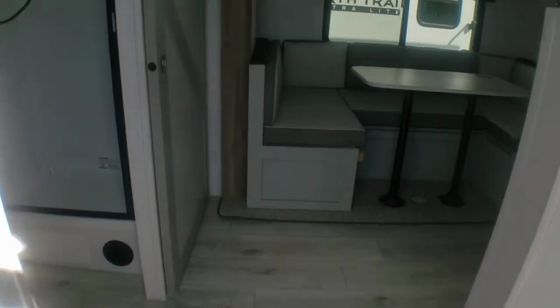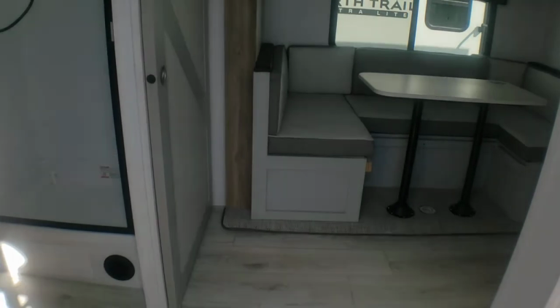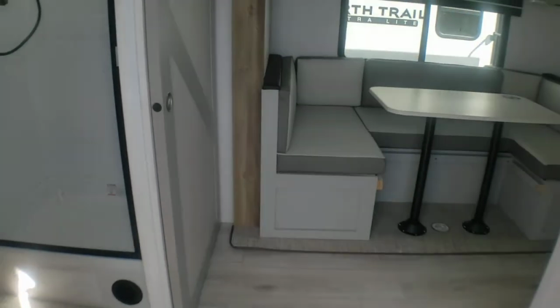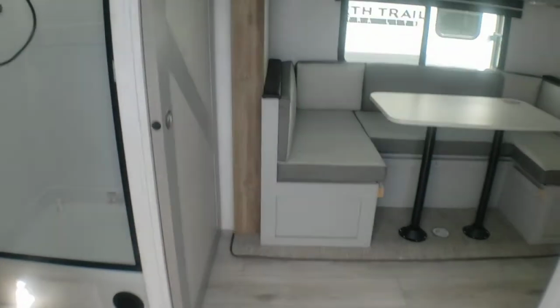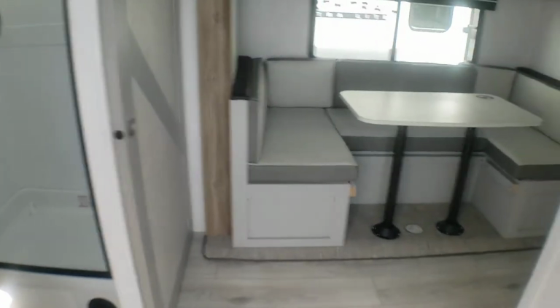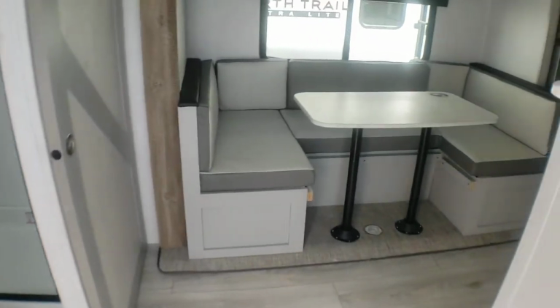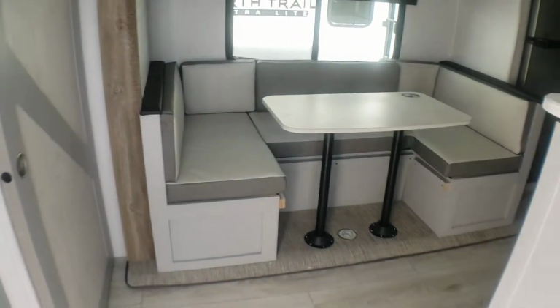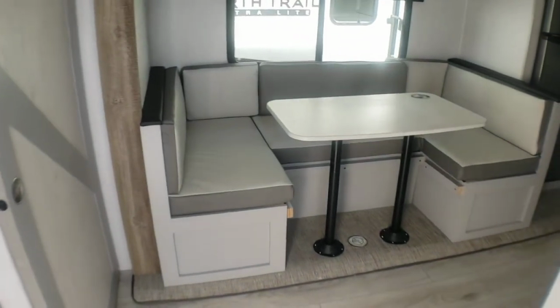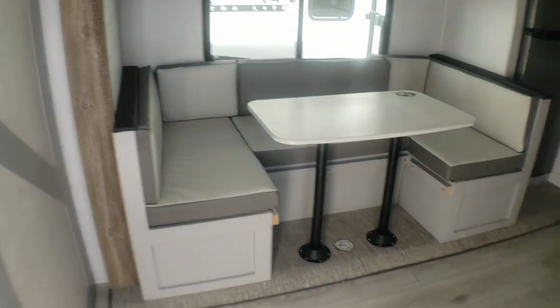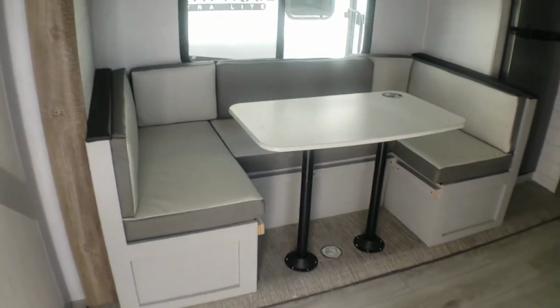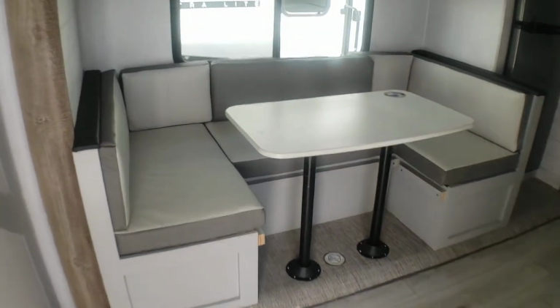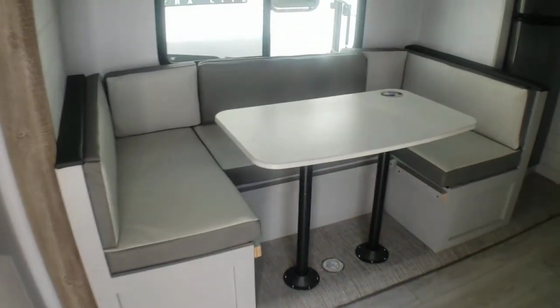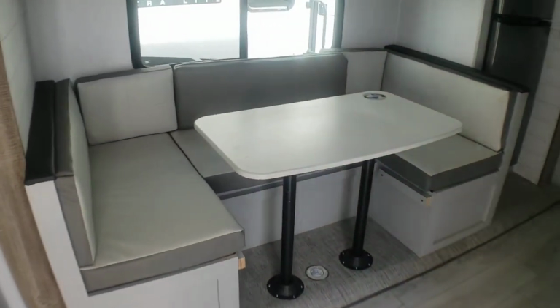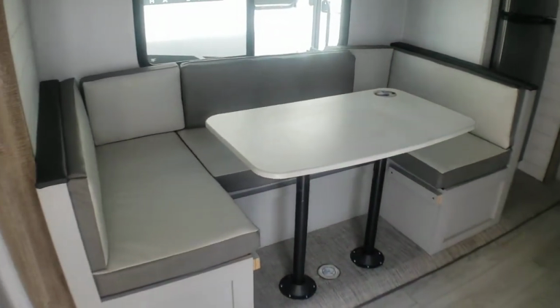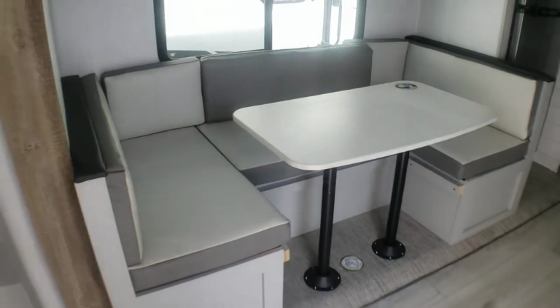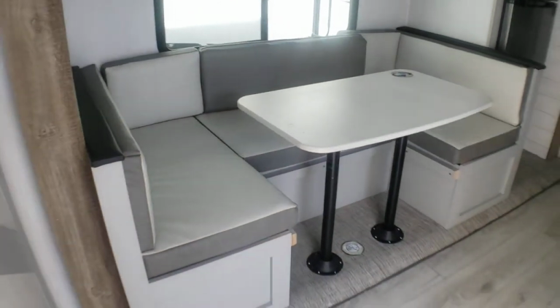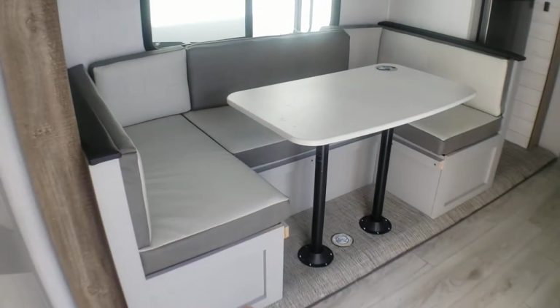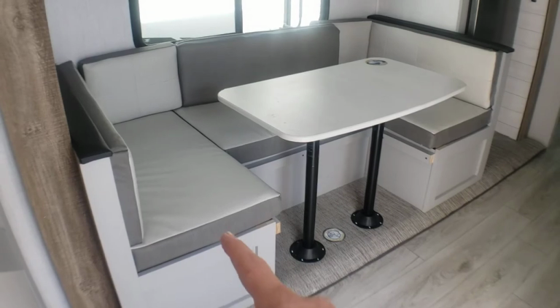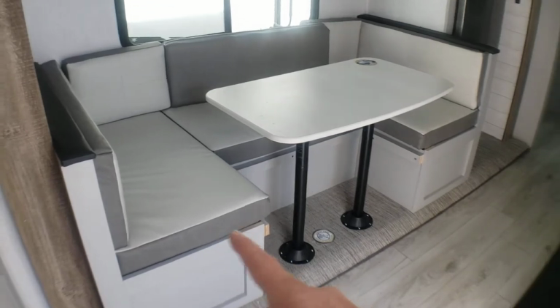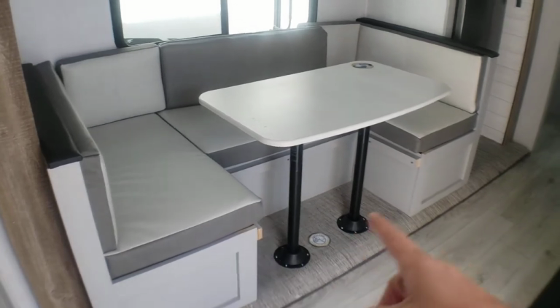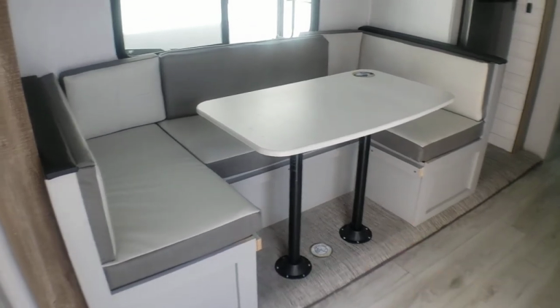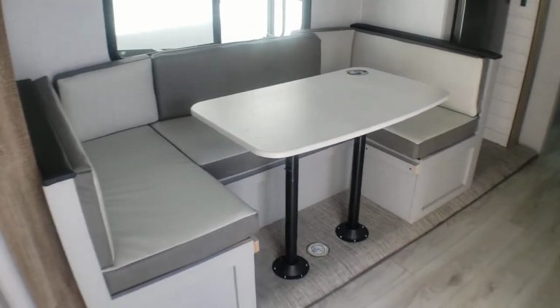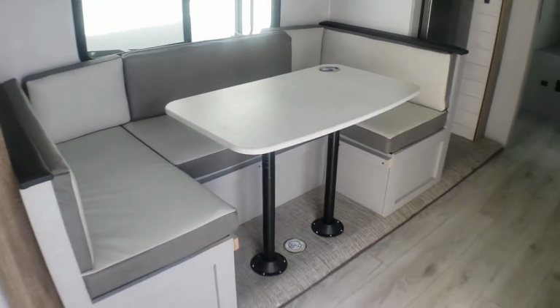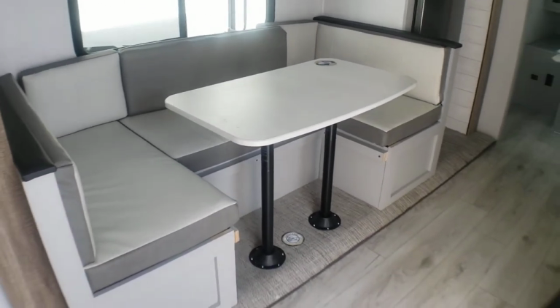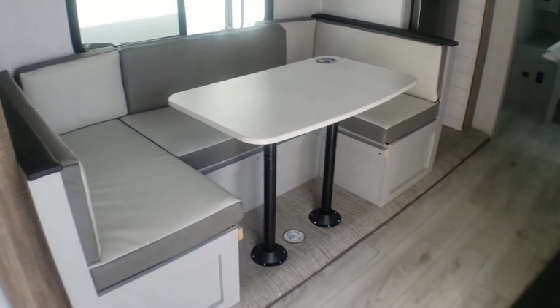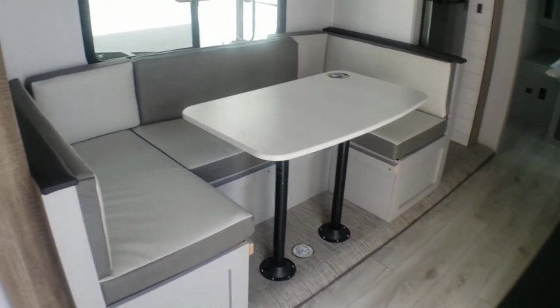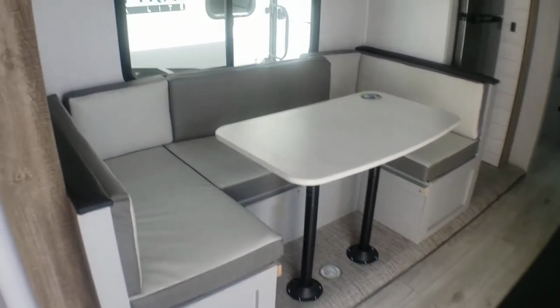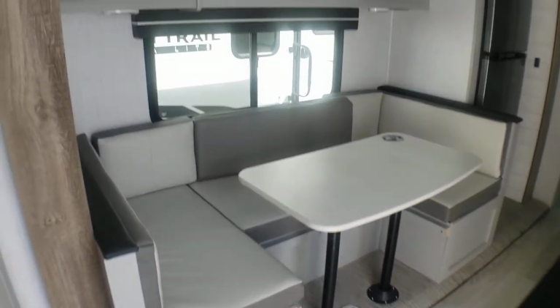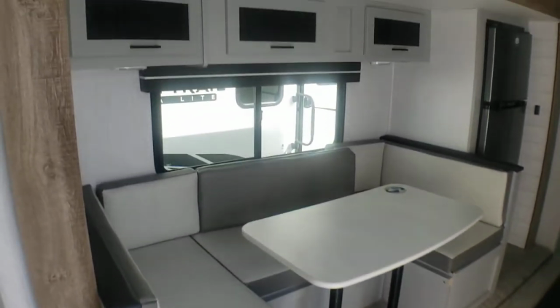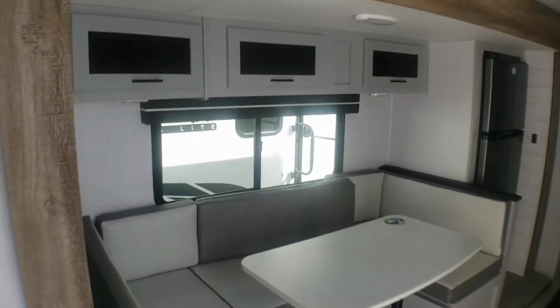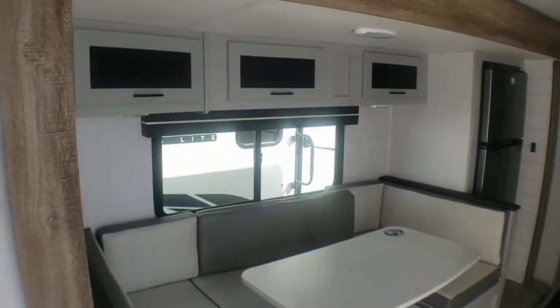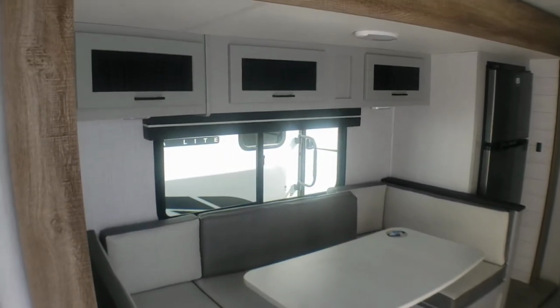This is a rear bath layout. You have a dinette — U-shape — which makes down into a bed and has storage underneath, so you can drop that whole table down. Storage above as well.